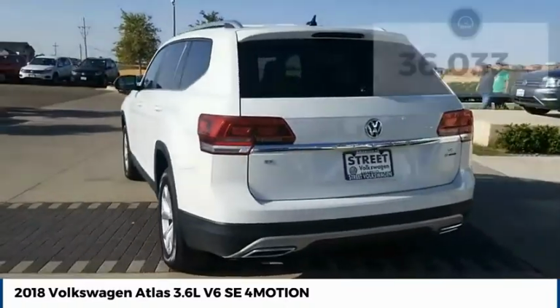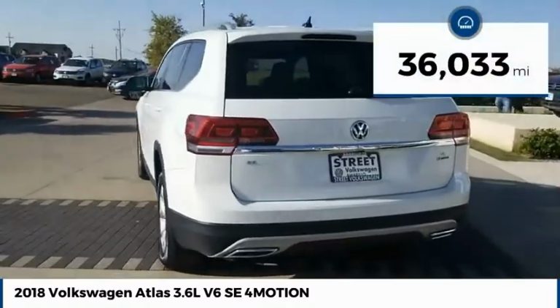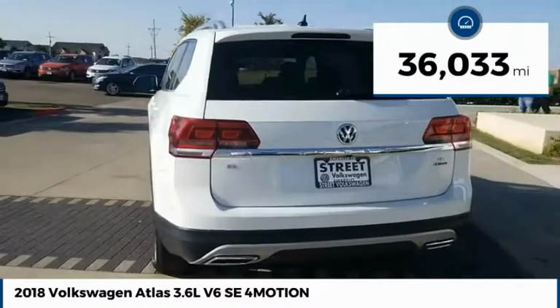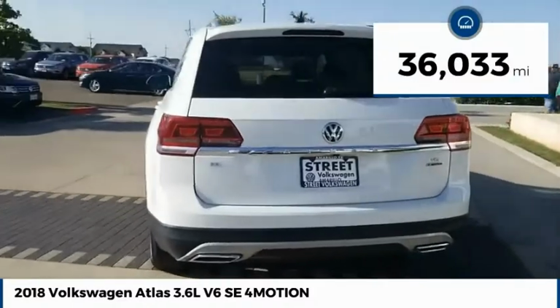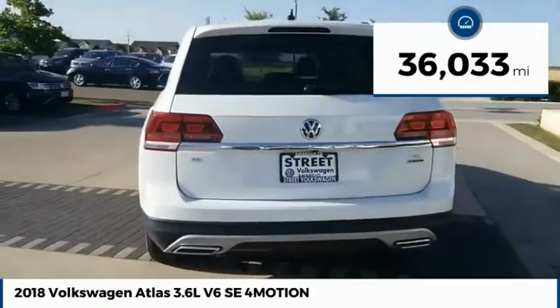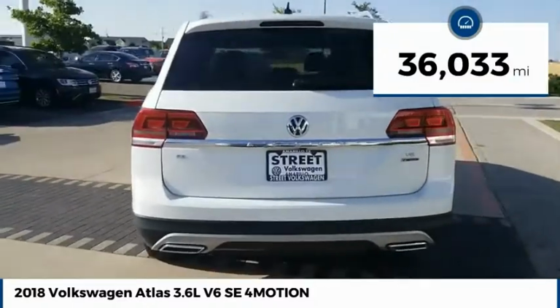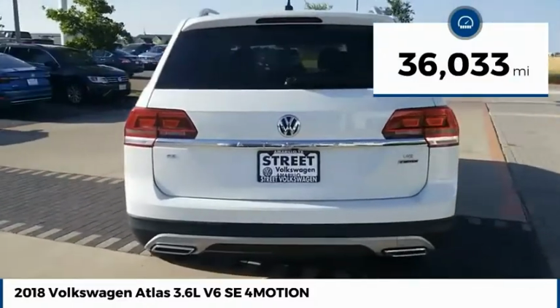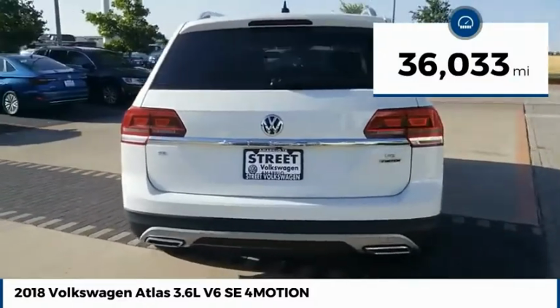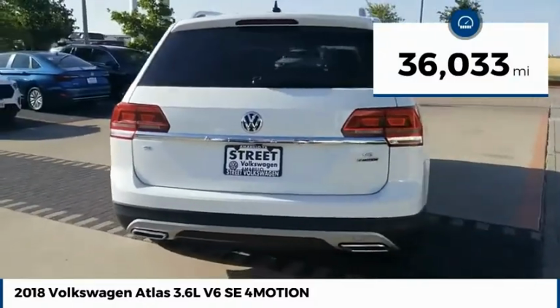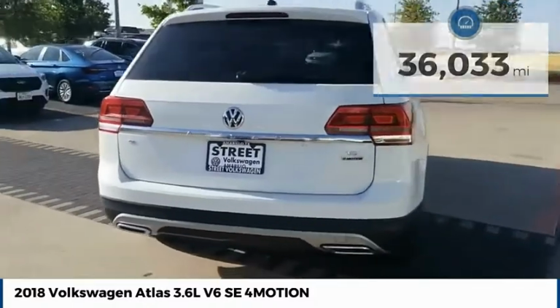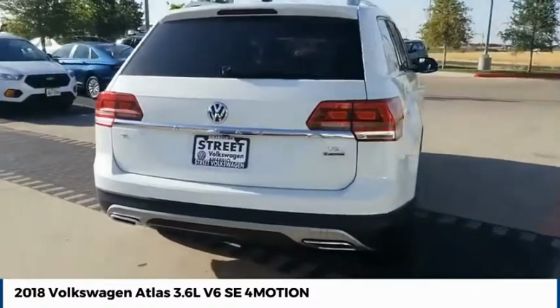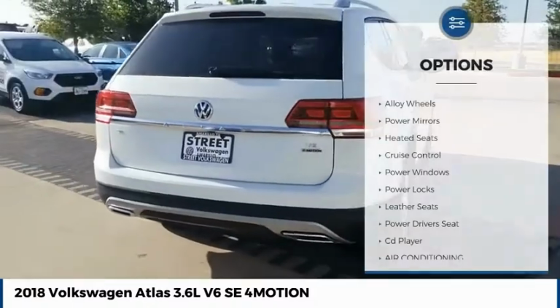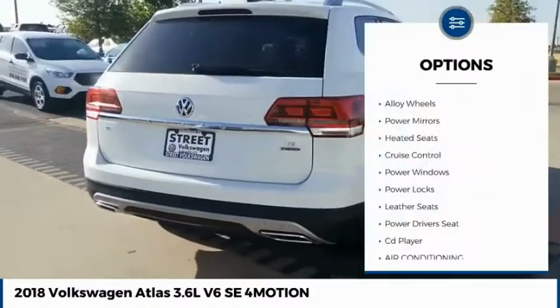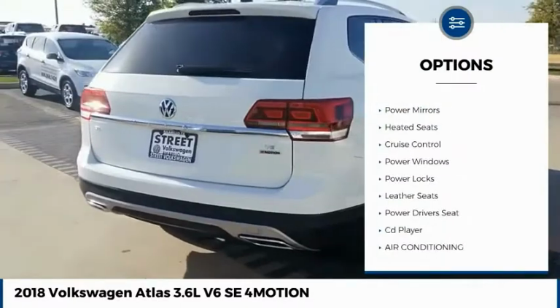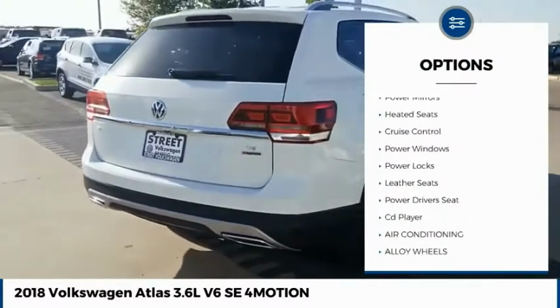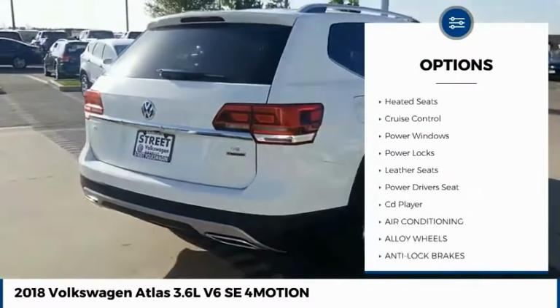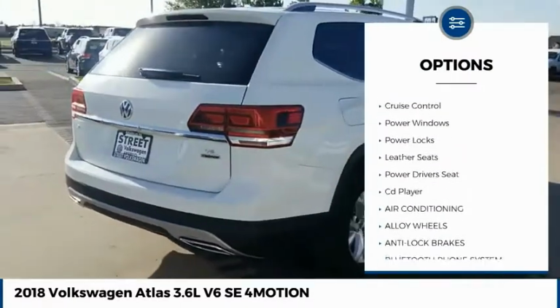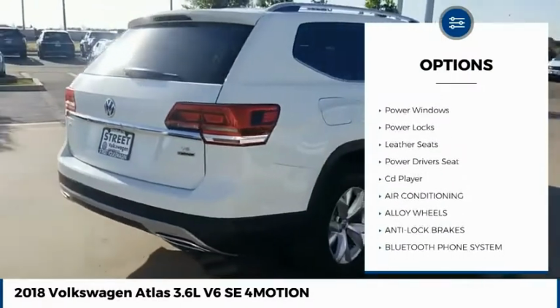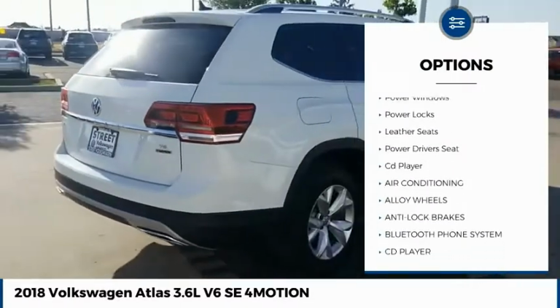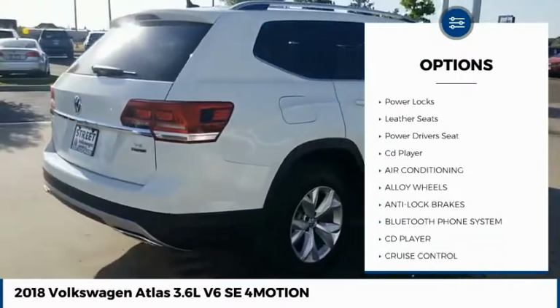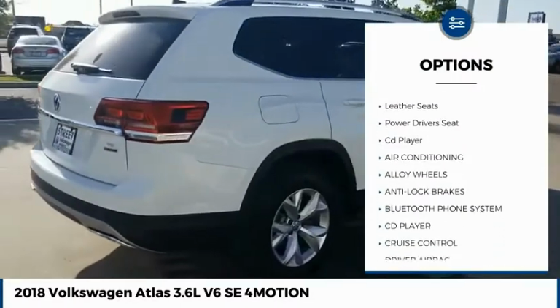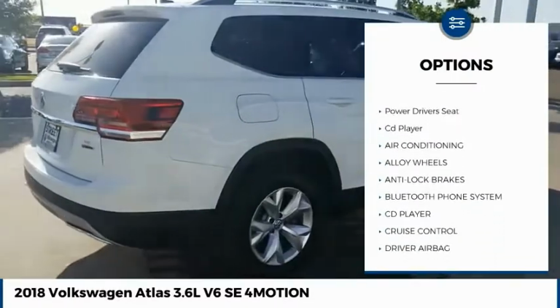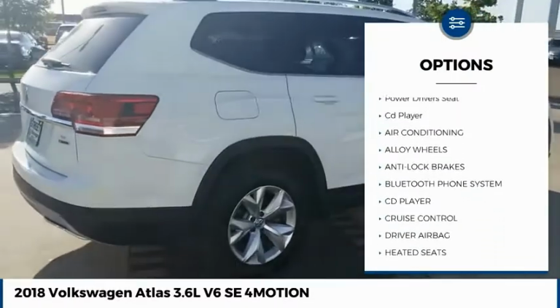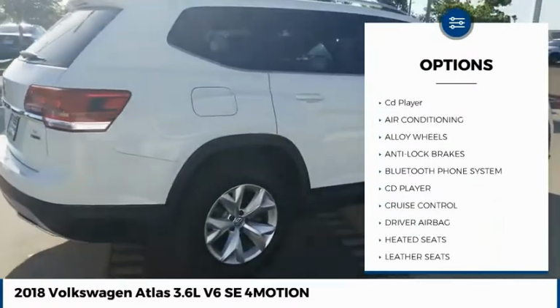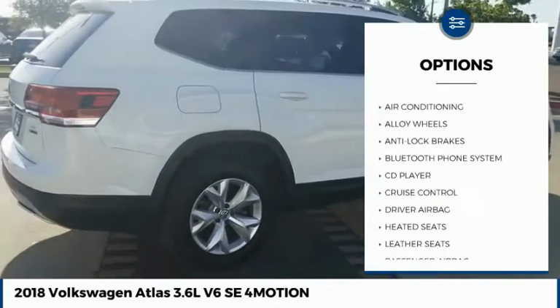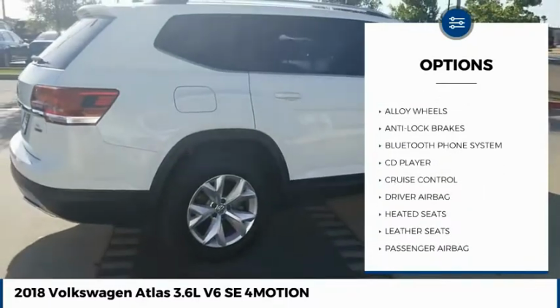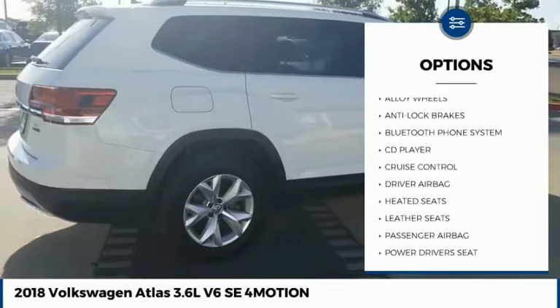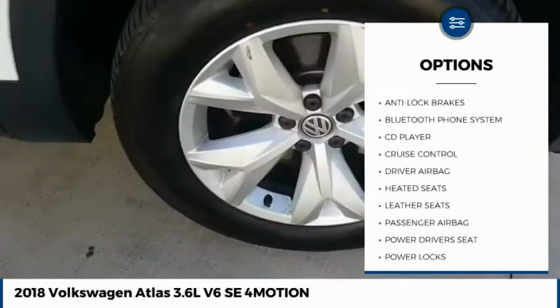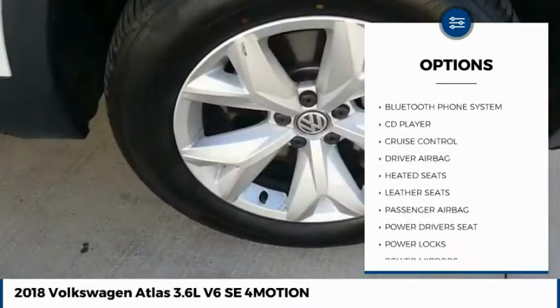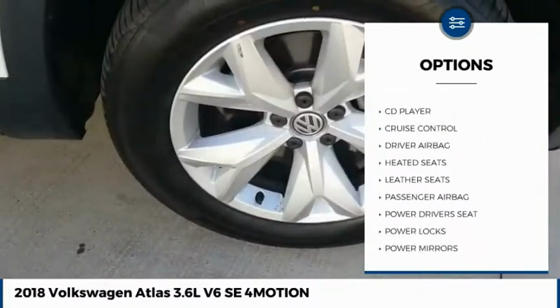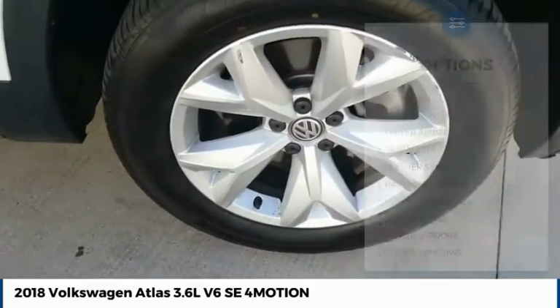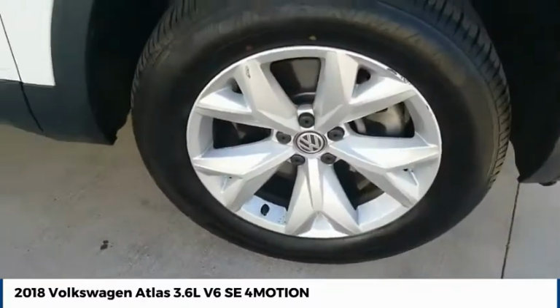This vehicle has less than 40,000 miles. Here are some of this vehicle's great options: alloy wheels, power mirrors, heated seats, cruise control, power windows, power locks, leather seats, power driver's seat, CD player.